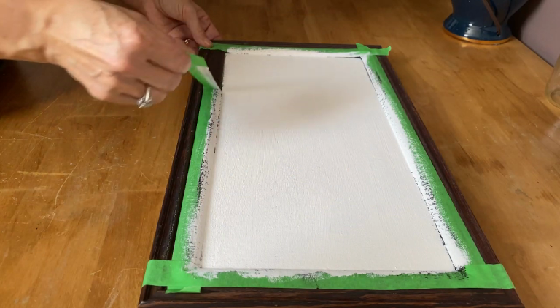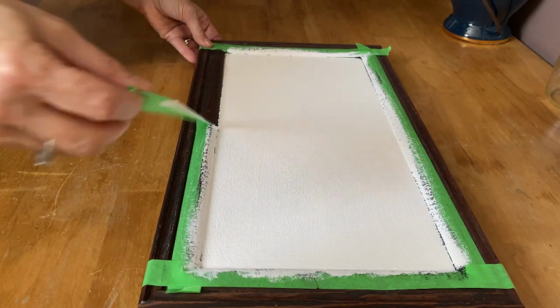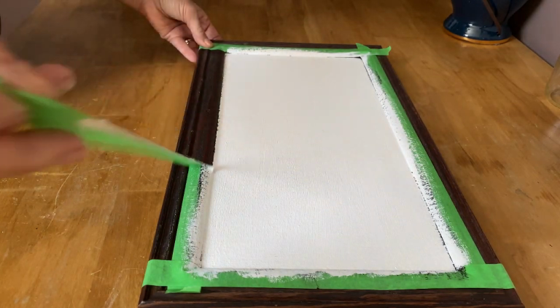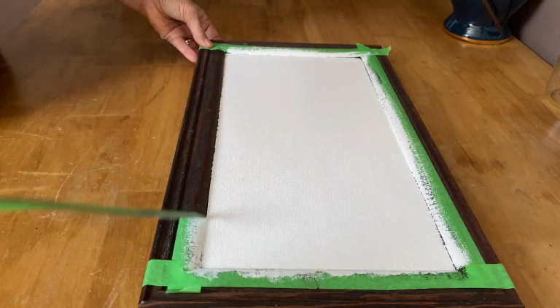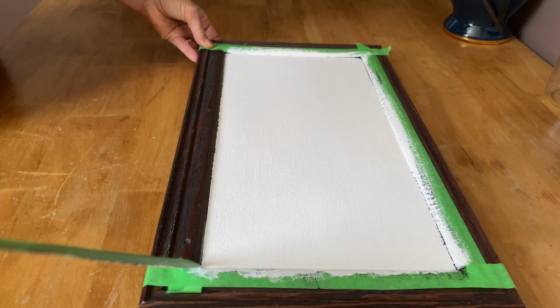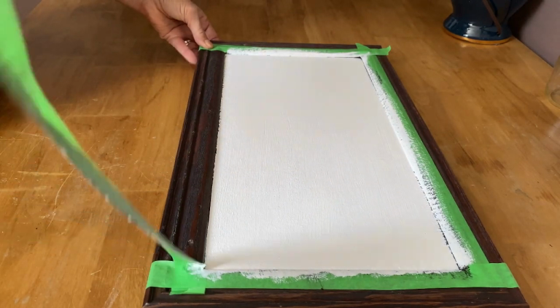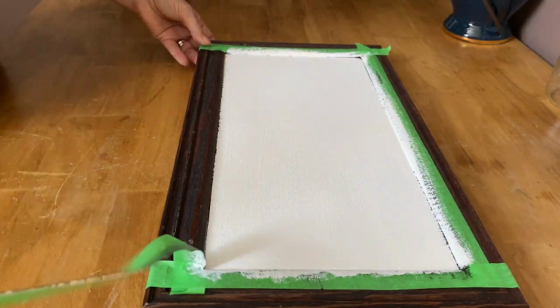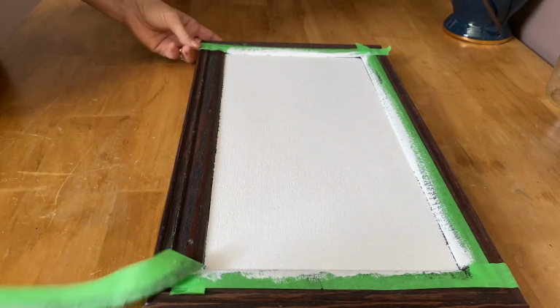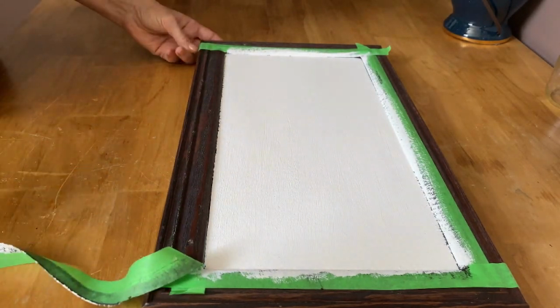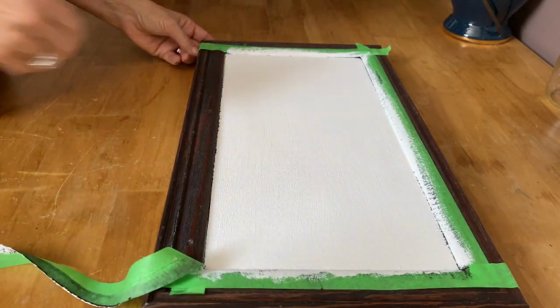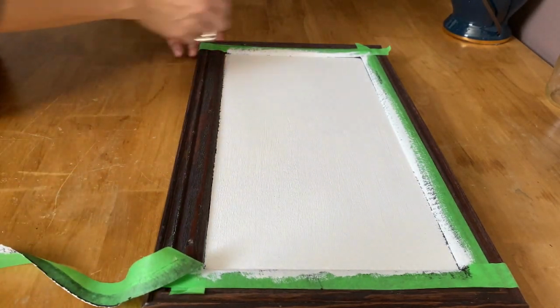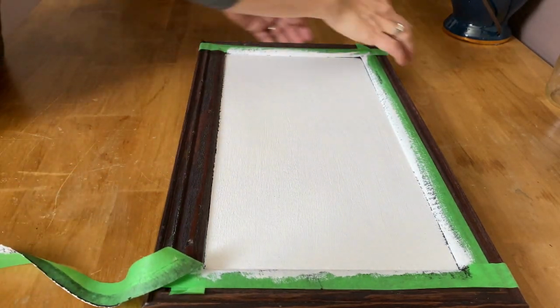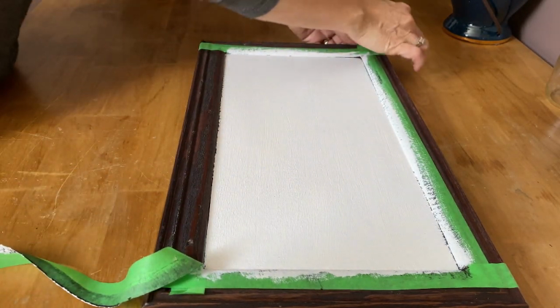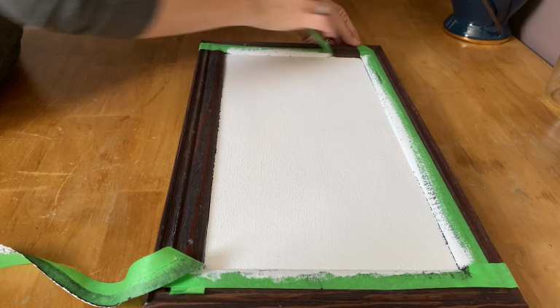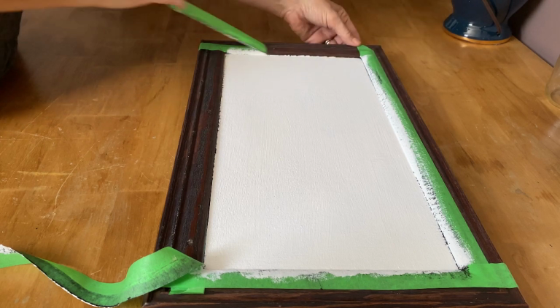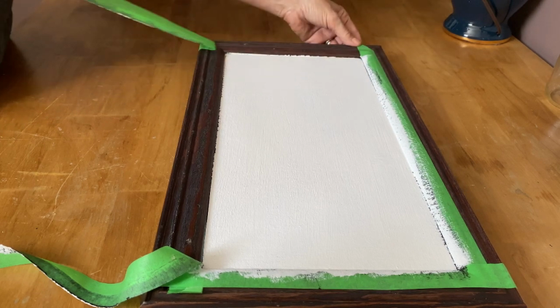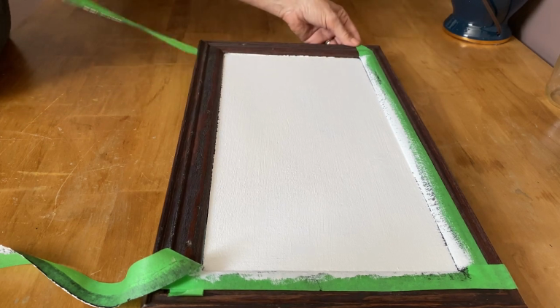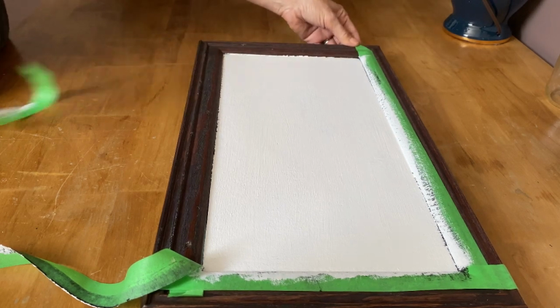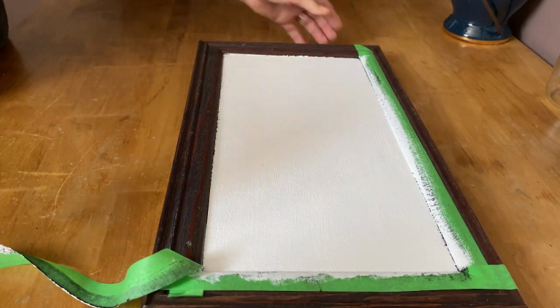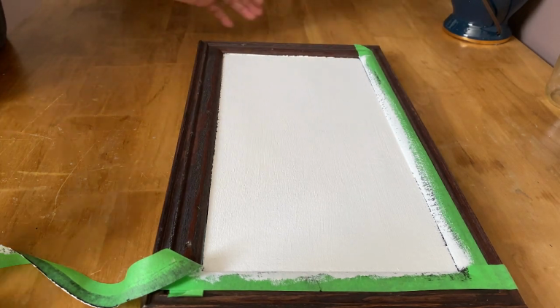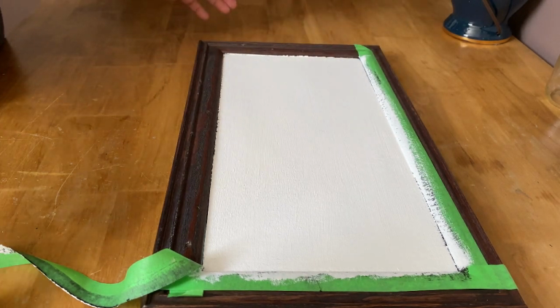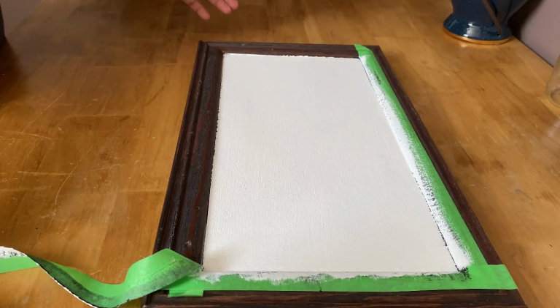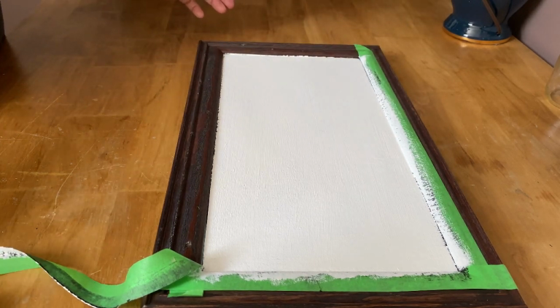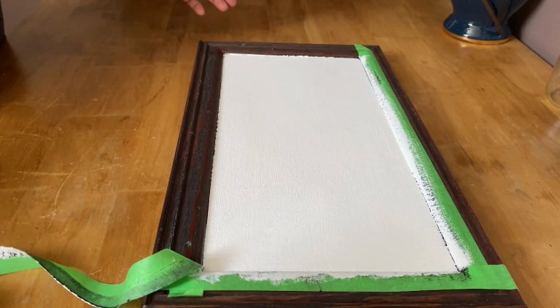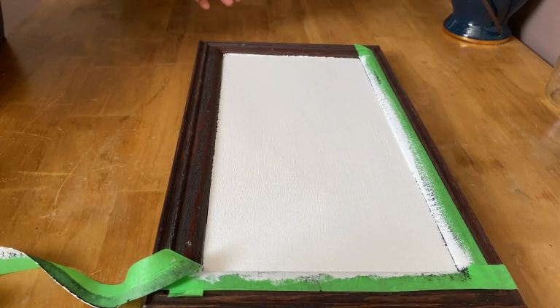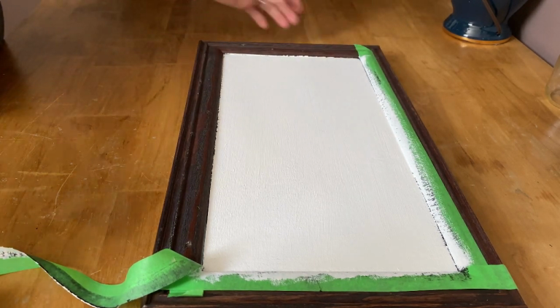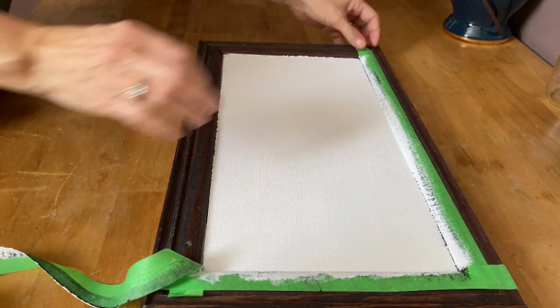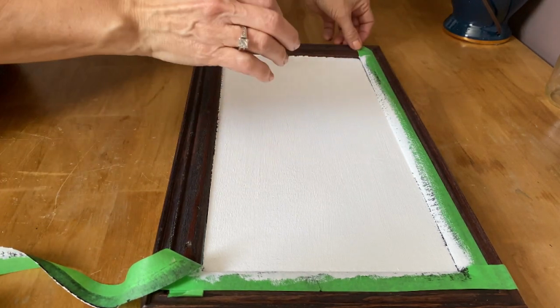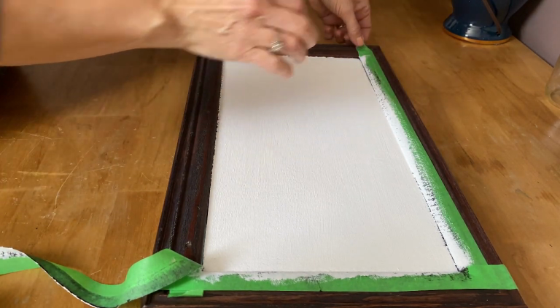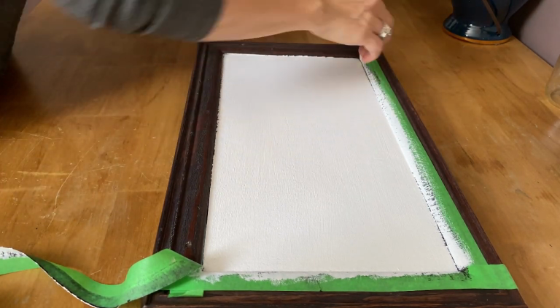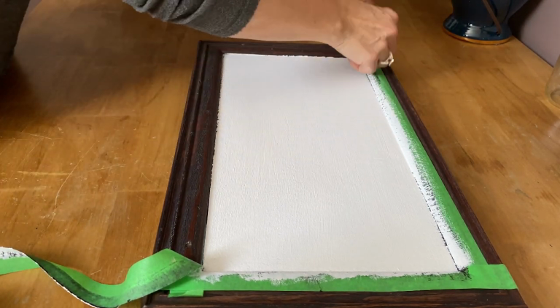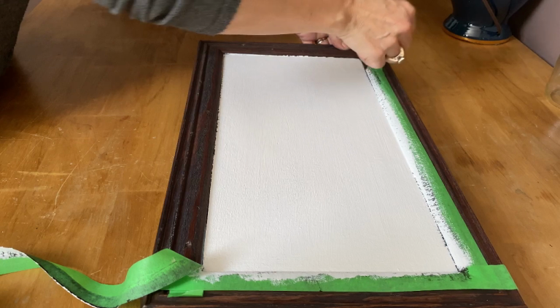The canvas is completely prepped and dry and ready for us to decoupage and do graphic transfer on using Mod Podge.